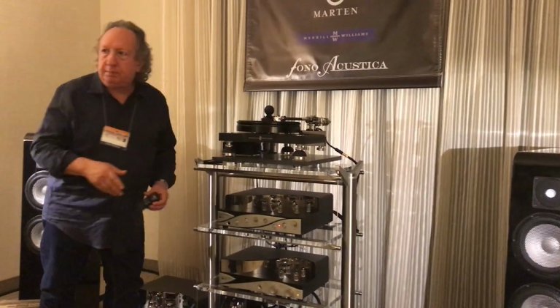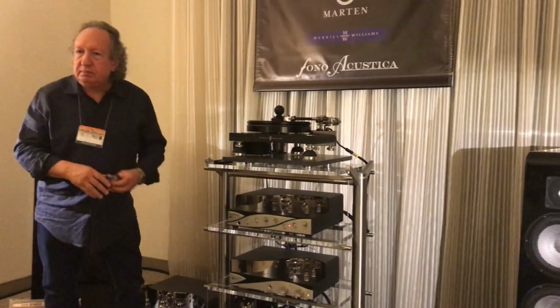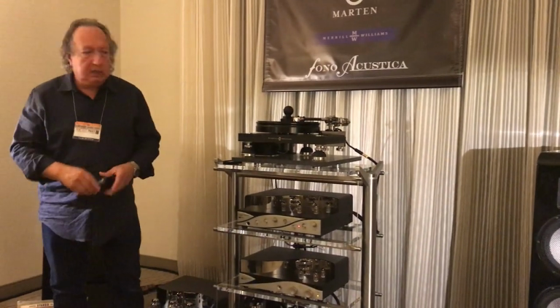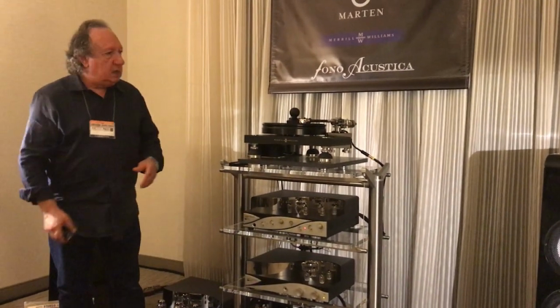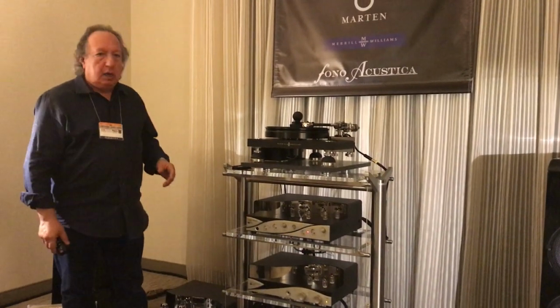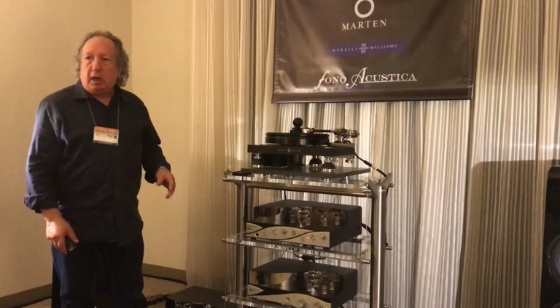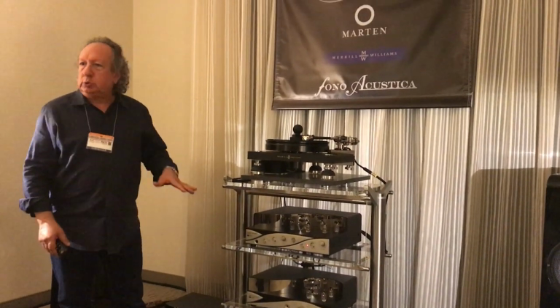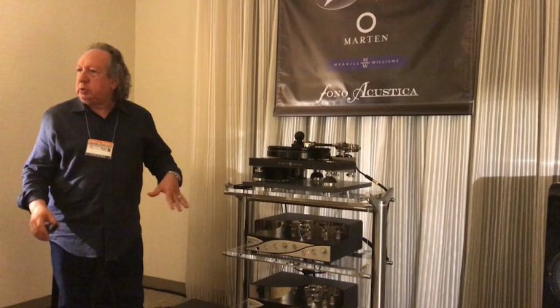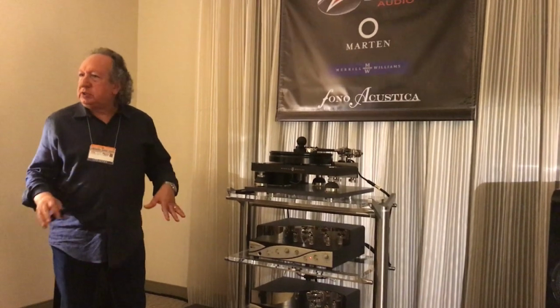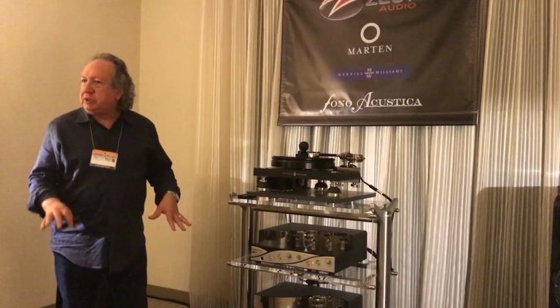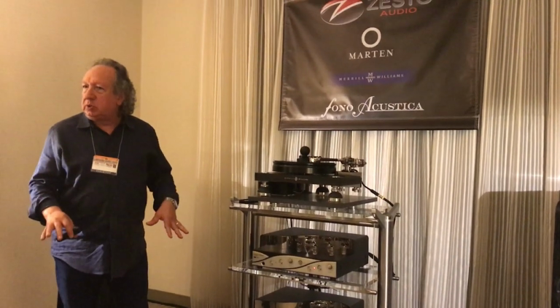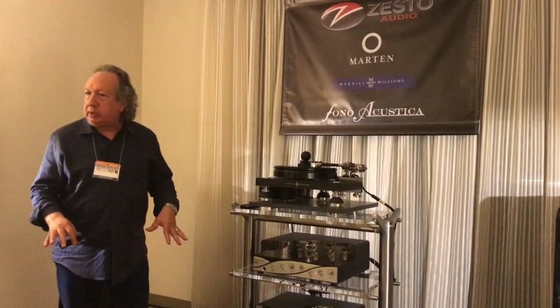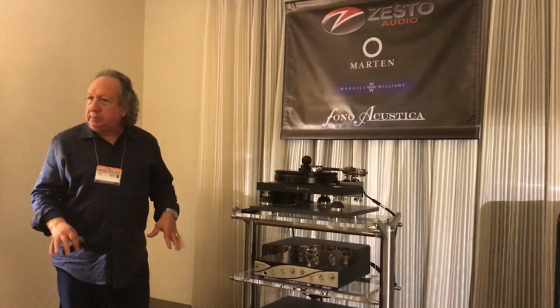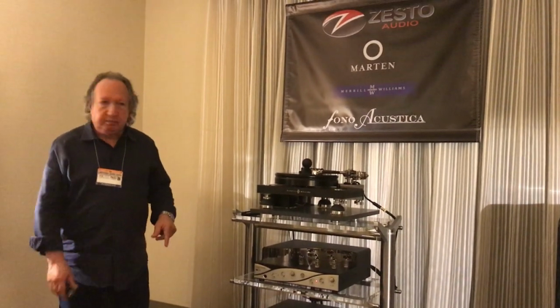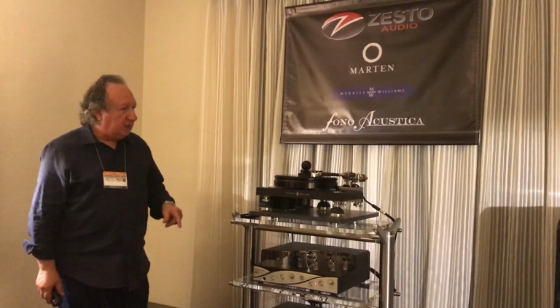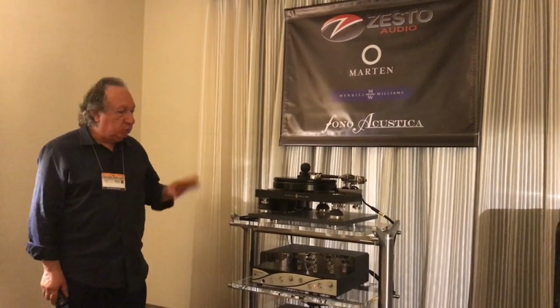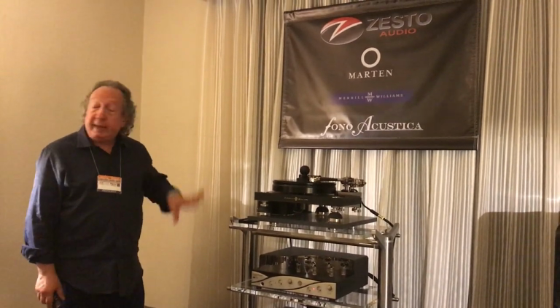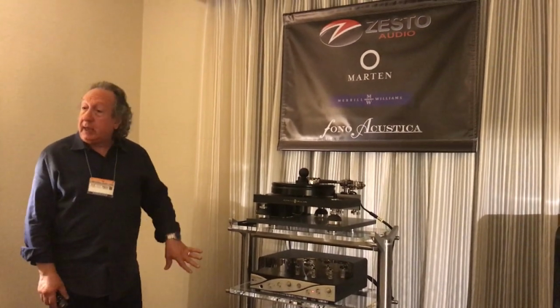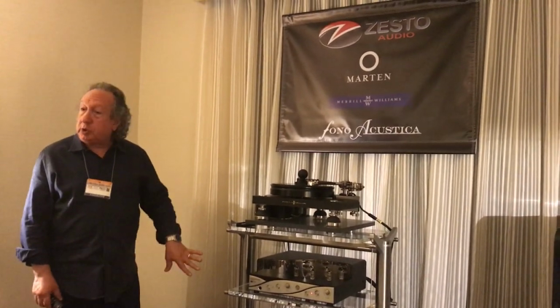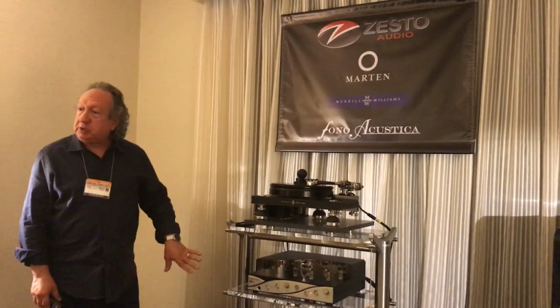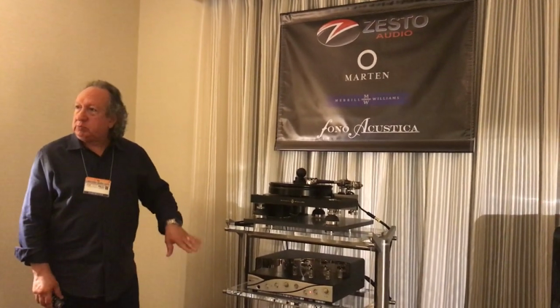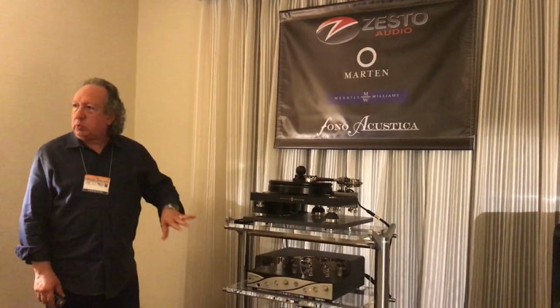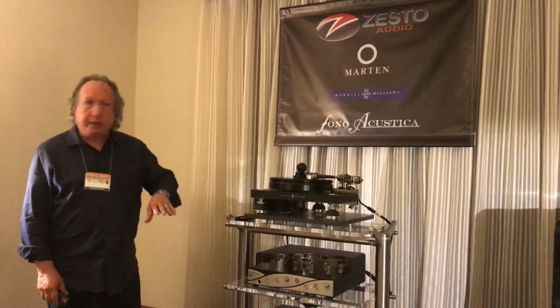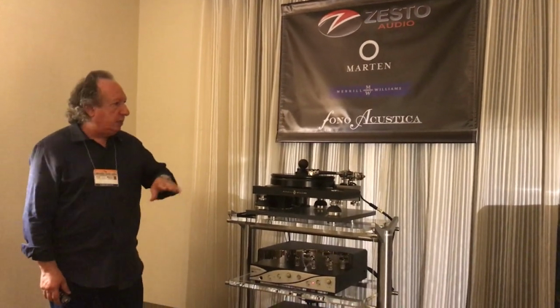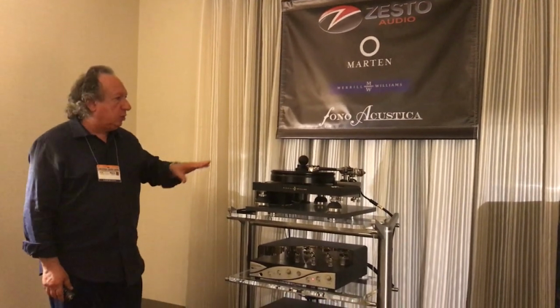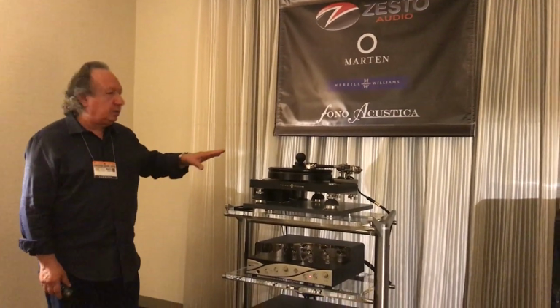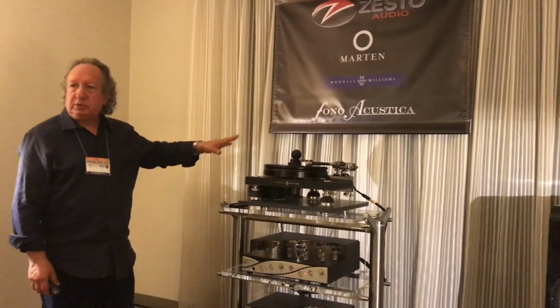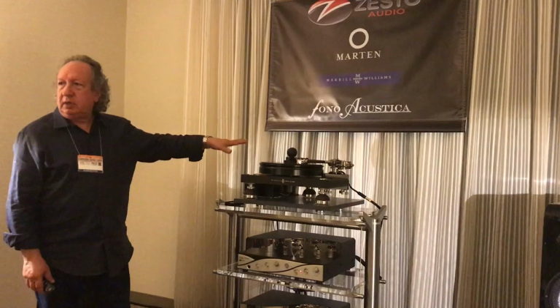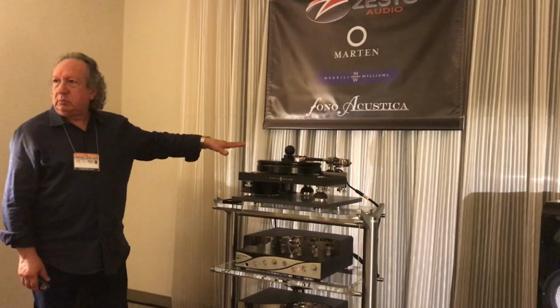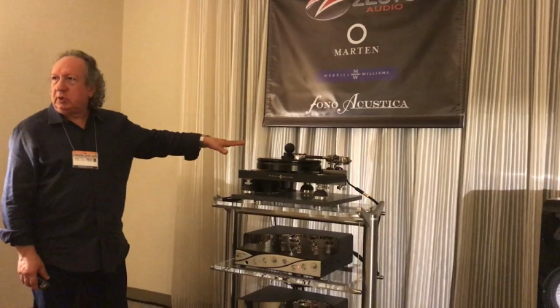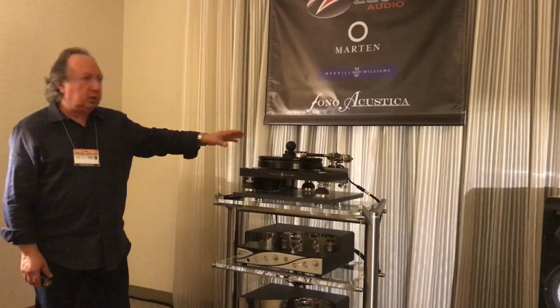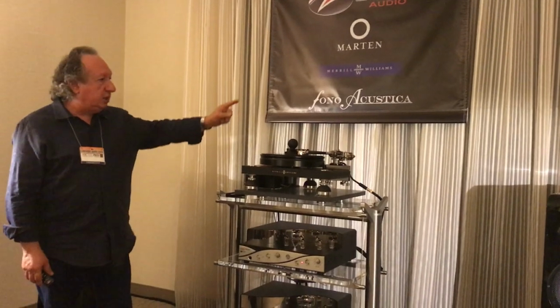I'm George Kunis with Zesto Audio, and we make the electronics. Let me go over what's going on here.